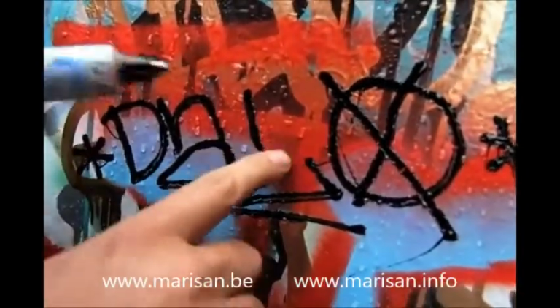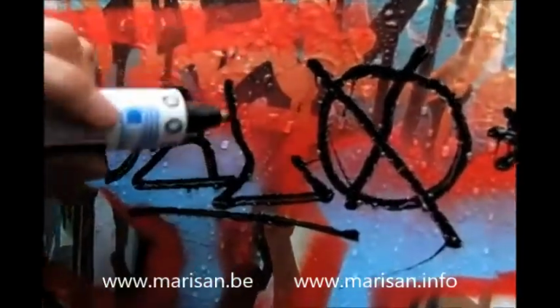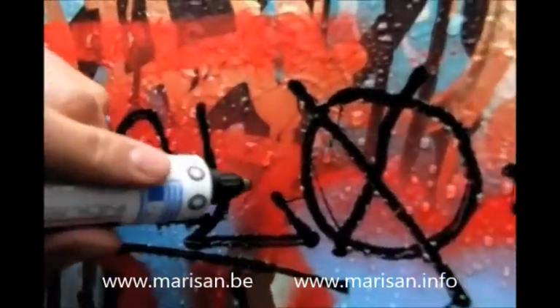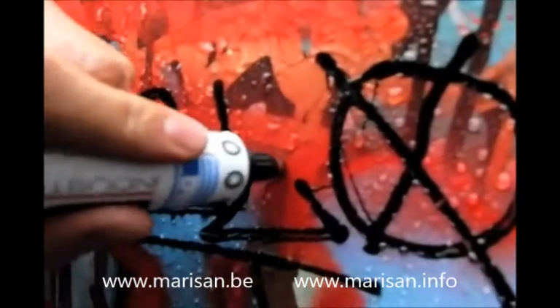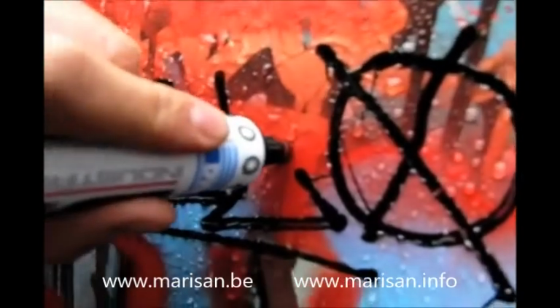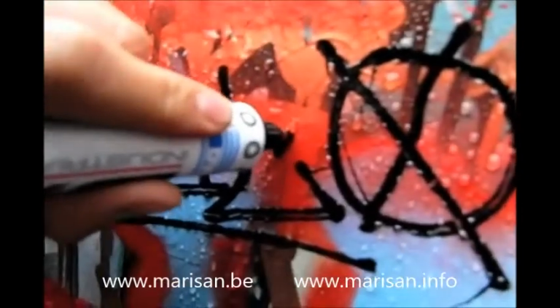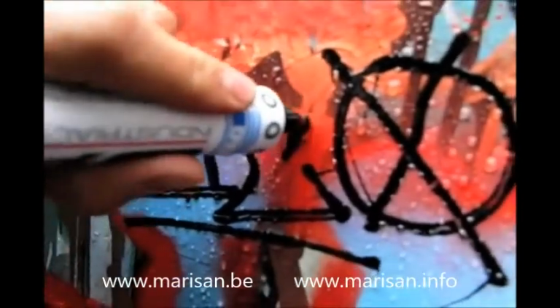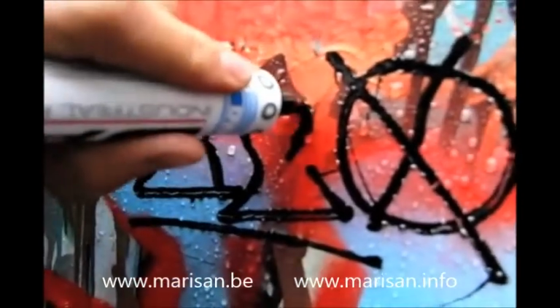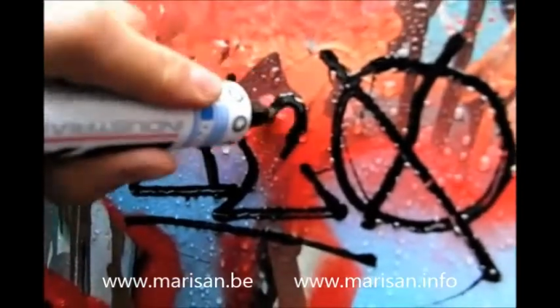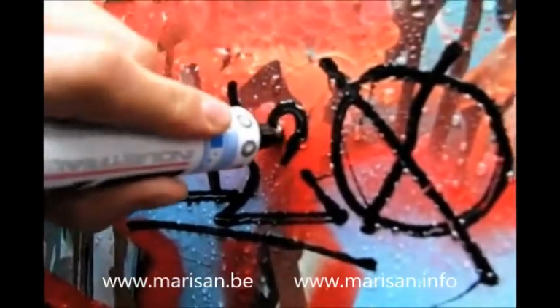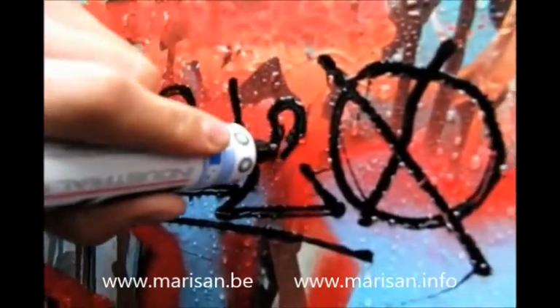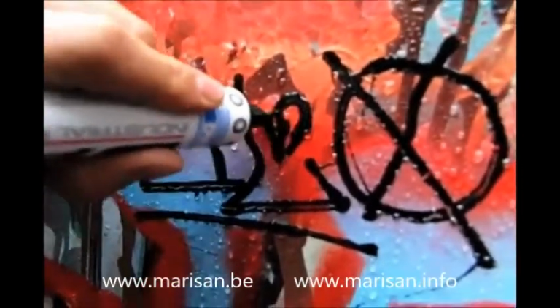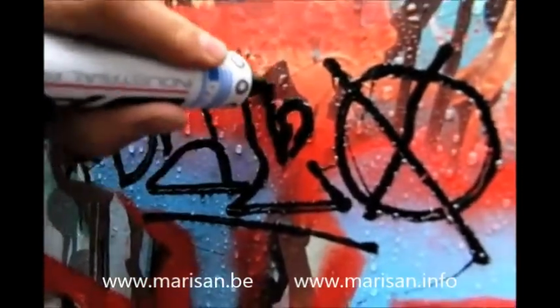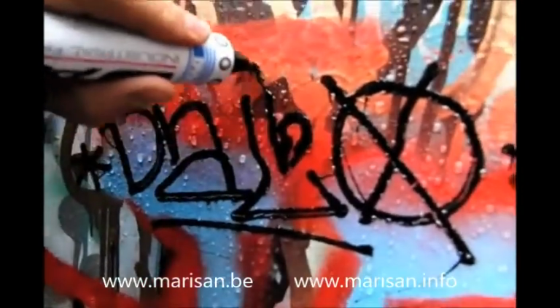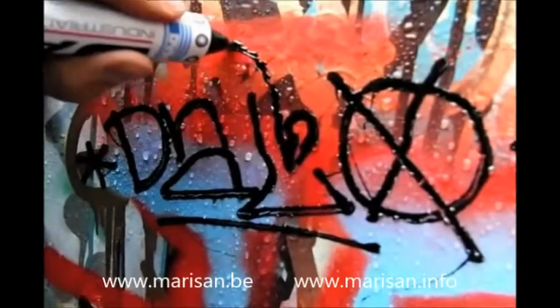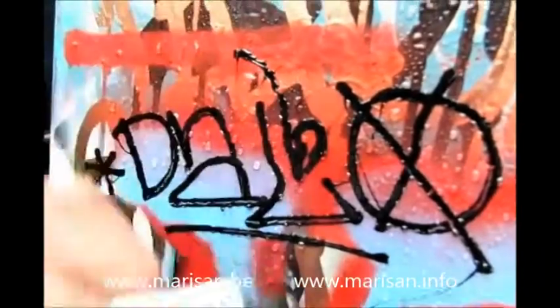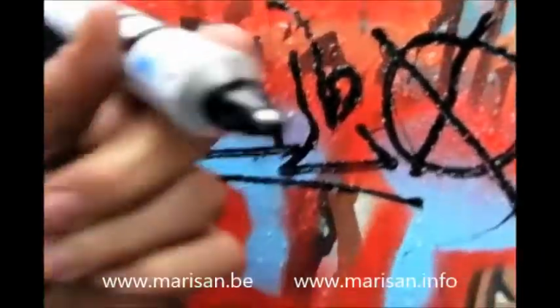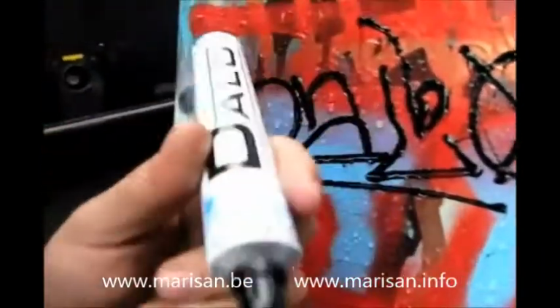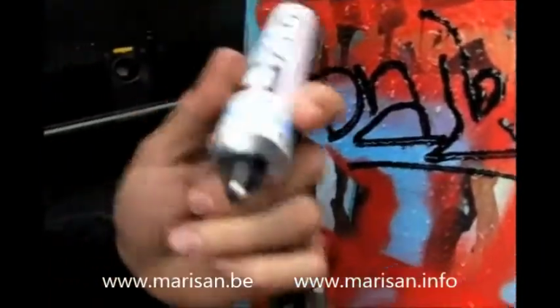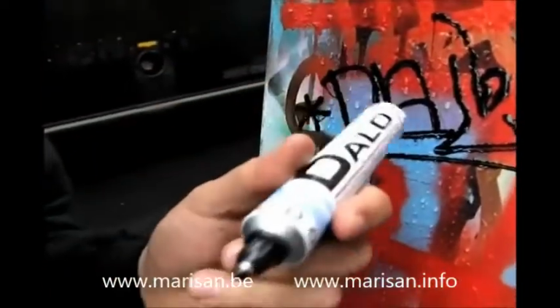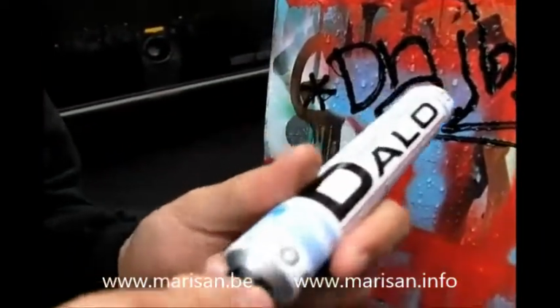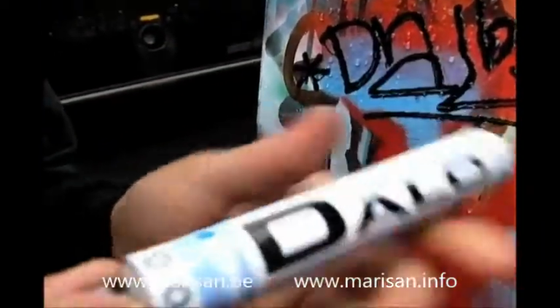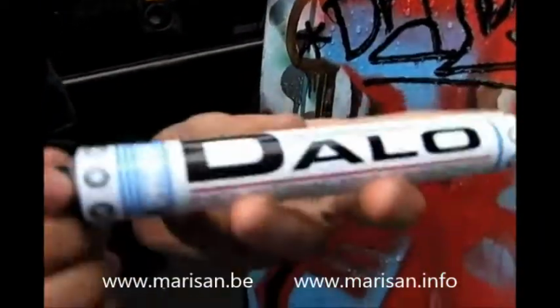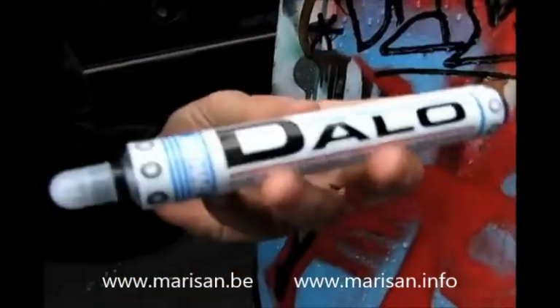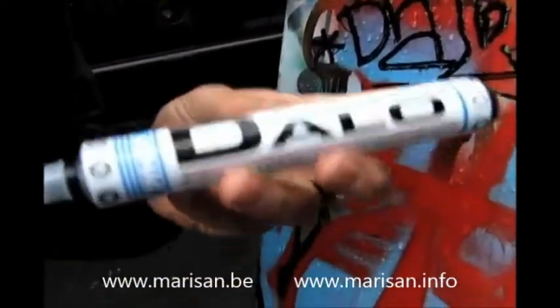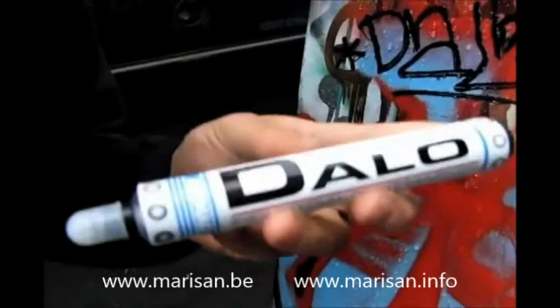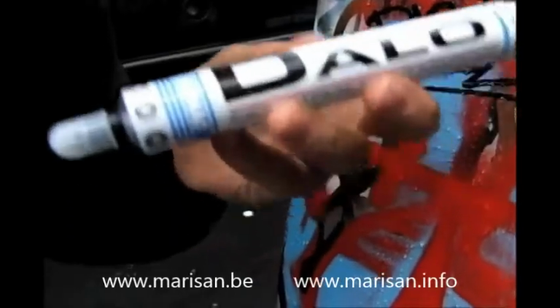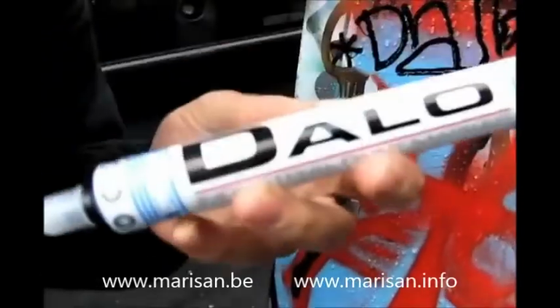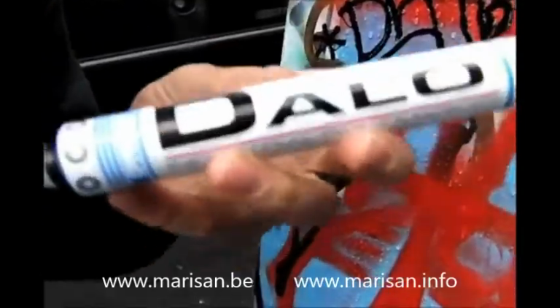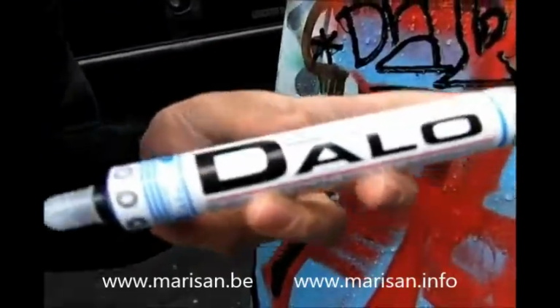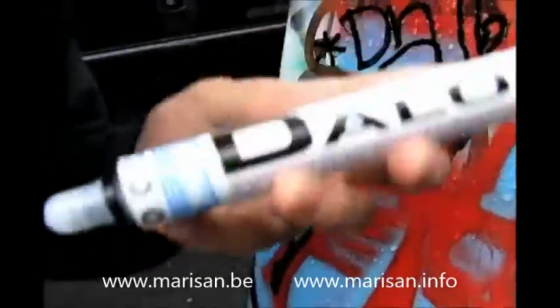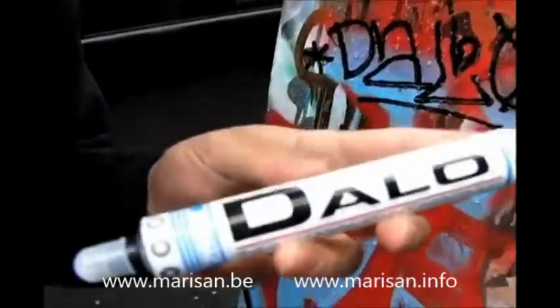Look at those water drips — it'll just cut right through it like it doesn't even matter. This is a durable marker, man. Highly recommended — if you at all need something that'll last through anything, get a Daylow.